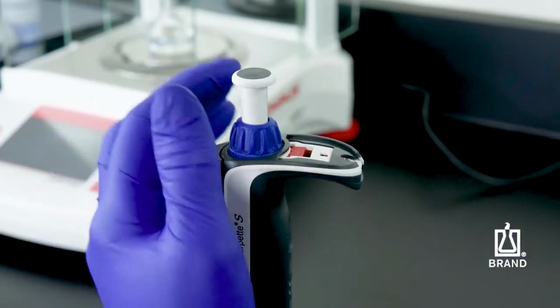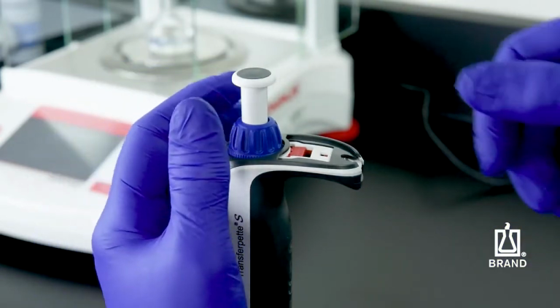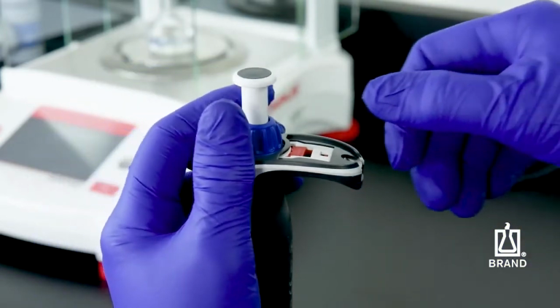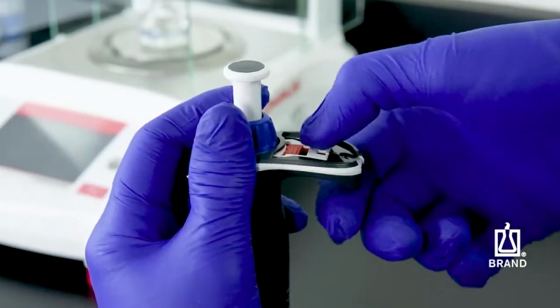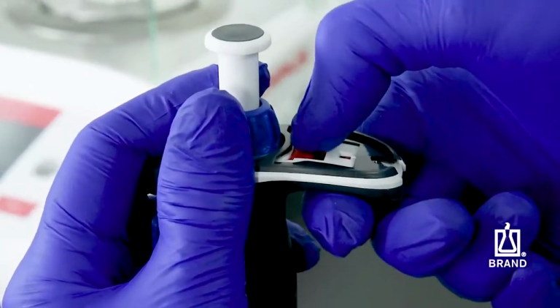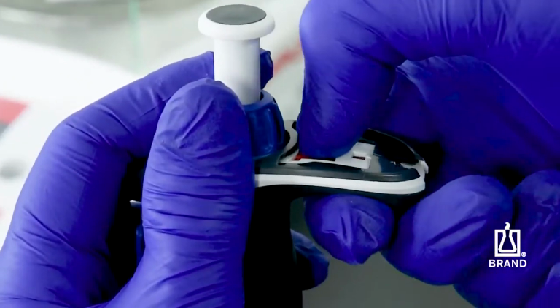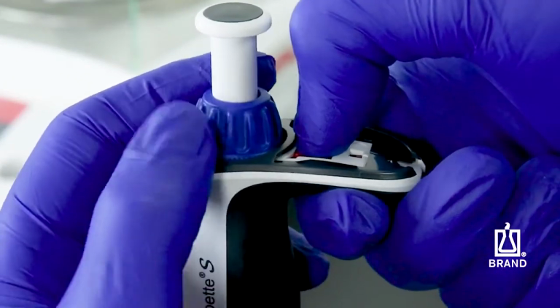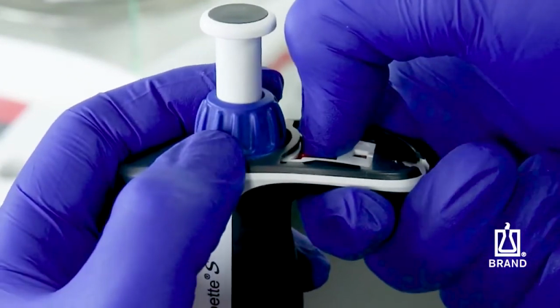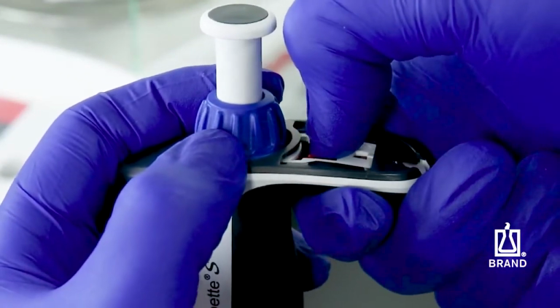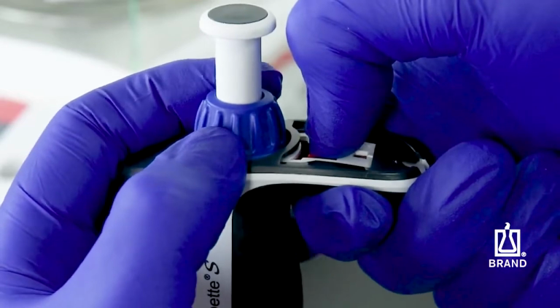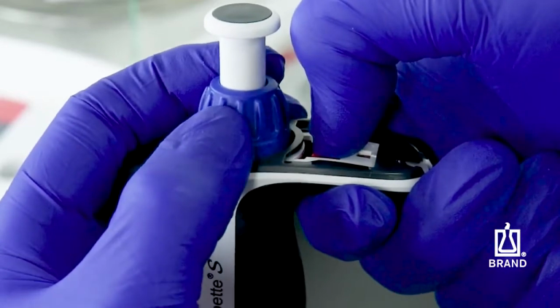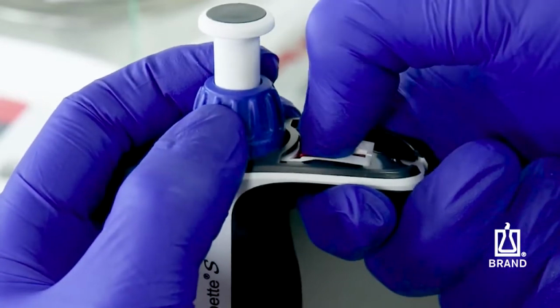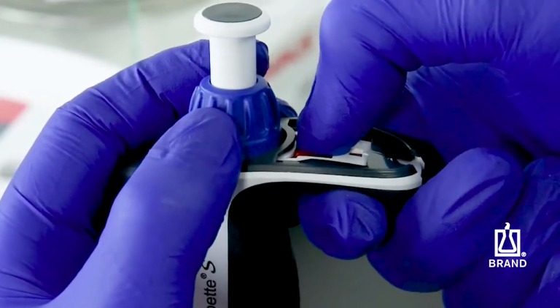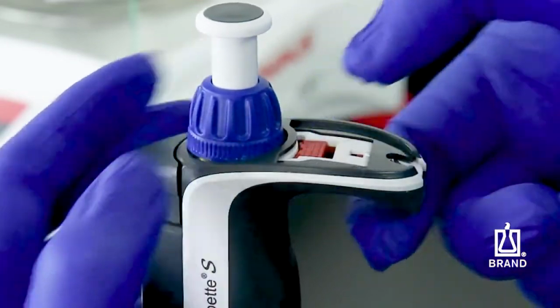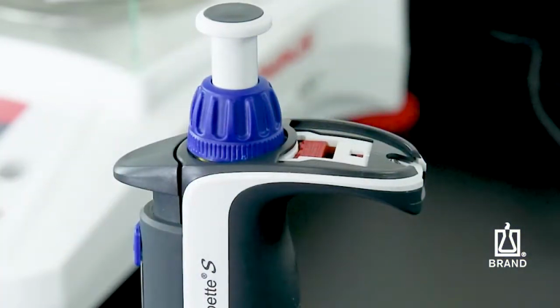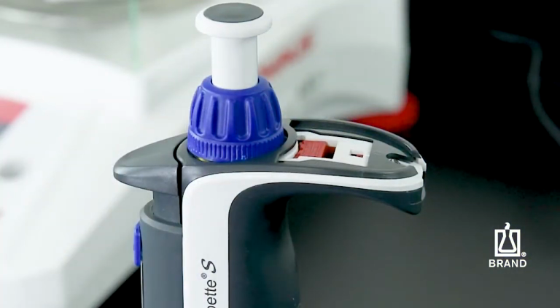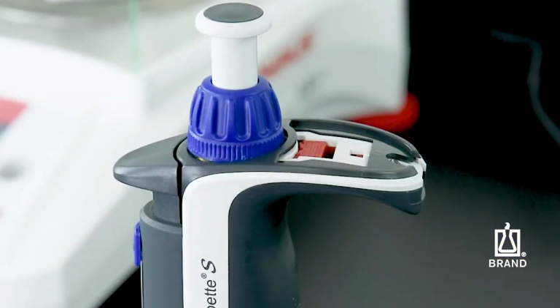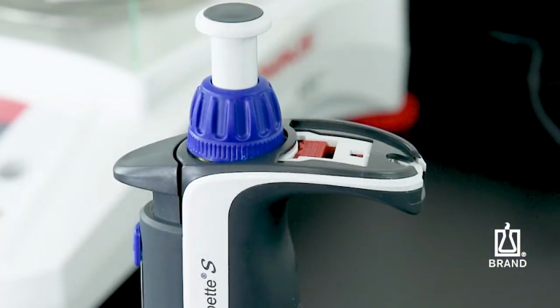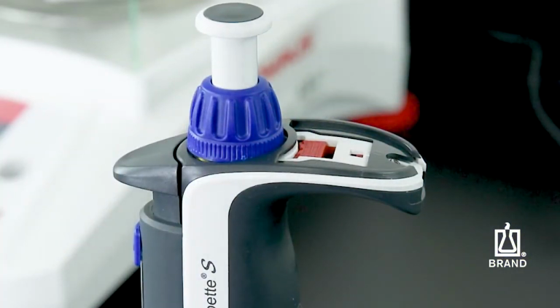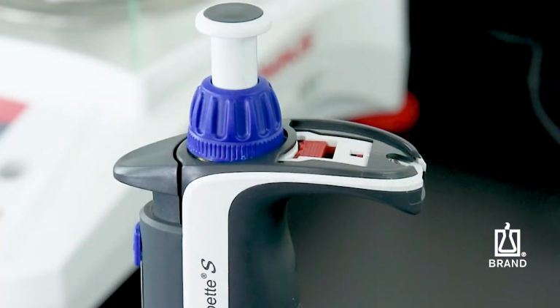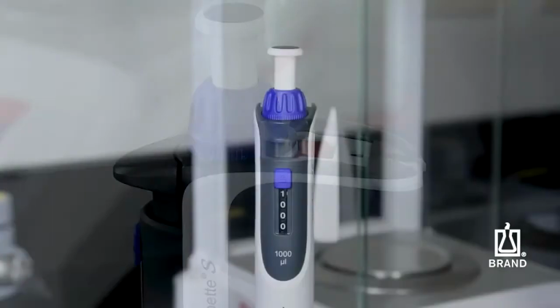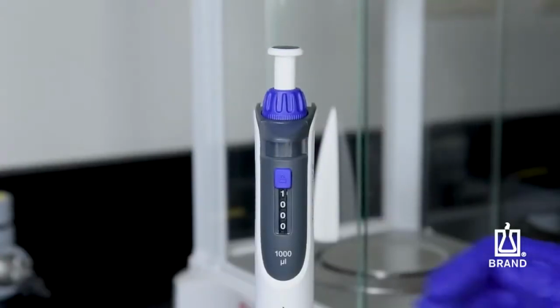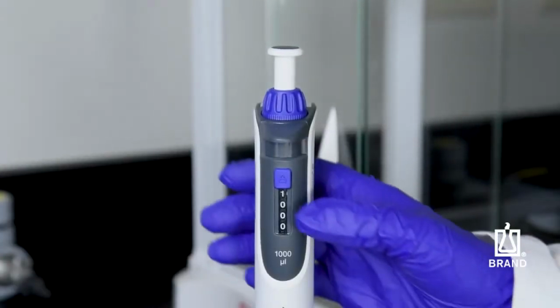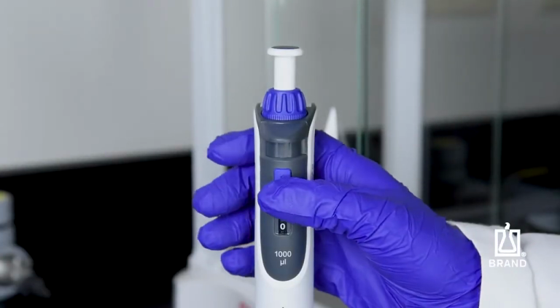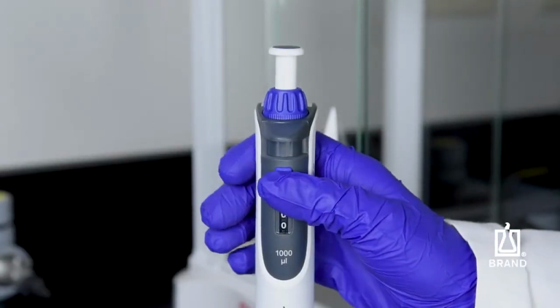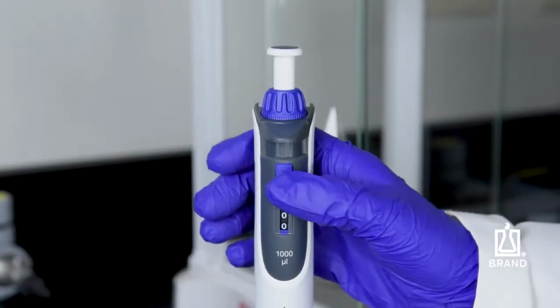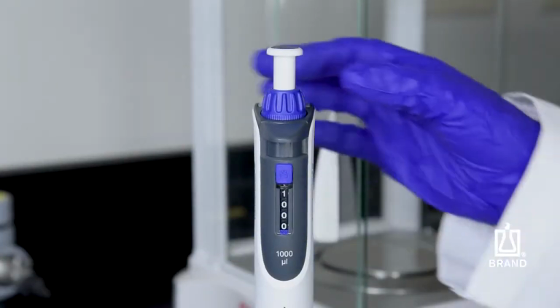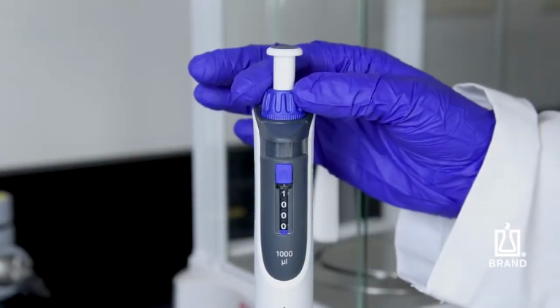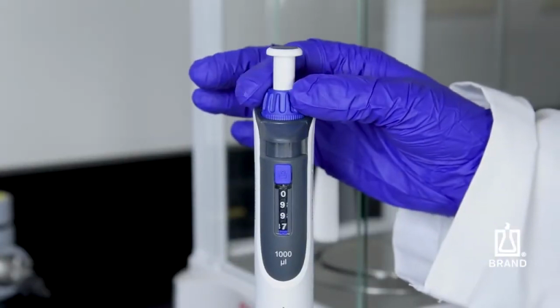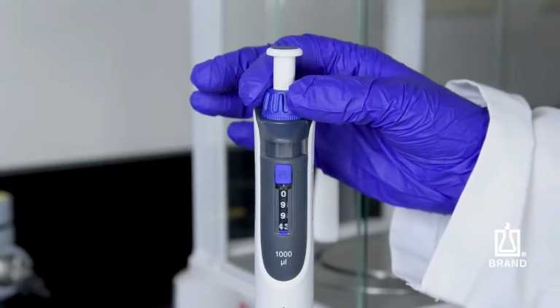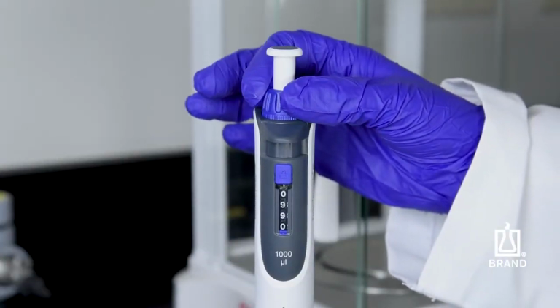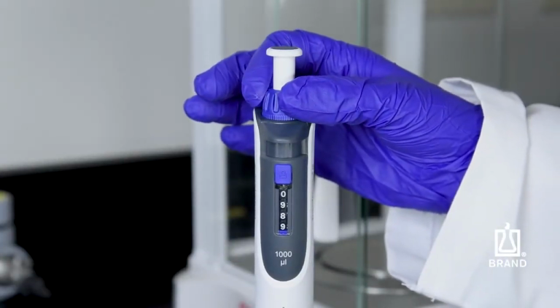Pull the red adjustment slider back completely, then pull the volume adjustment wheel upward and release the adjustment slider. The system is now decoupled. Next, unlock the volume change protection and turn the volume setting wheel to the volume determined gravimetrically.